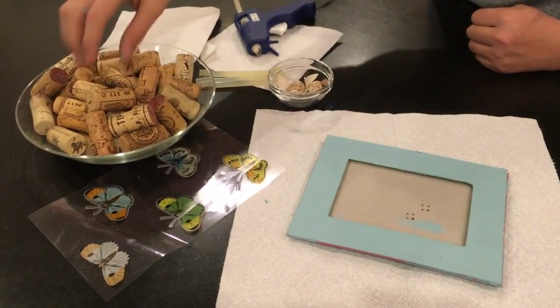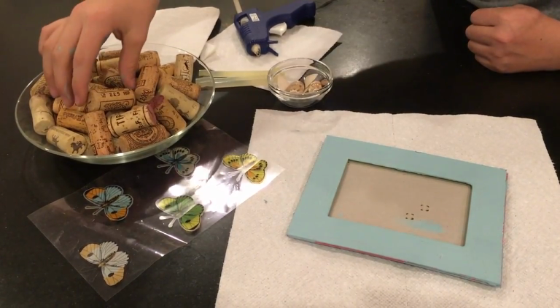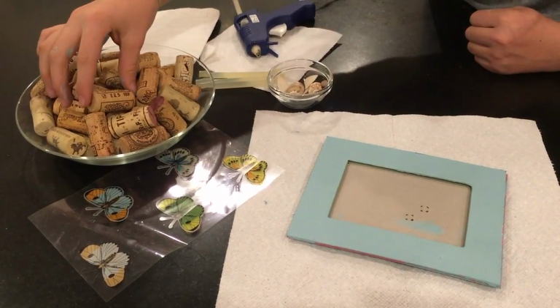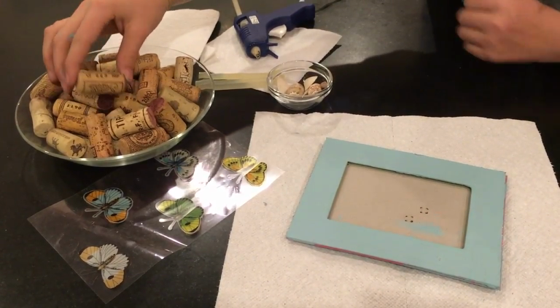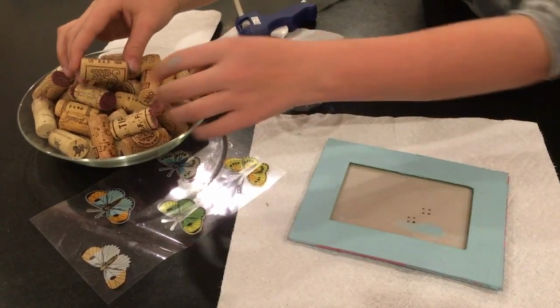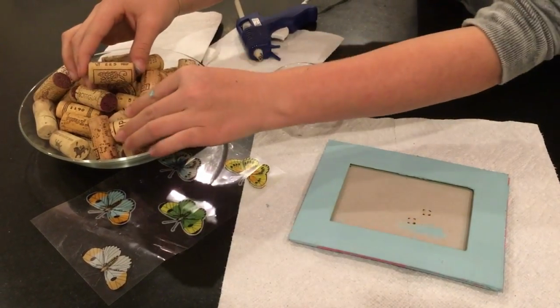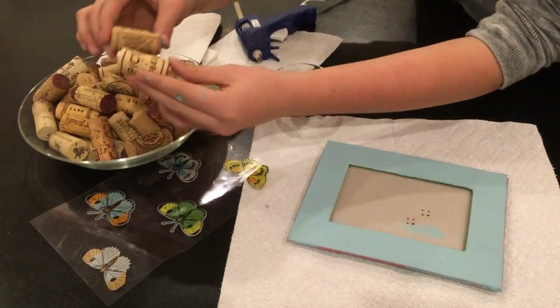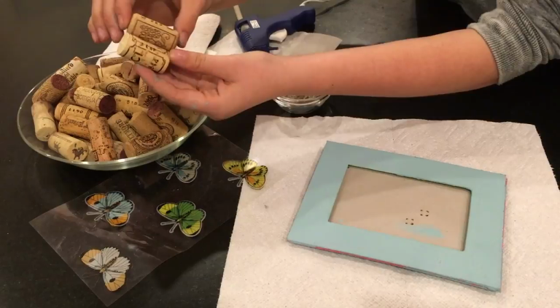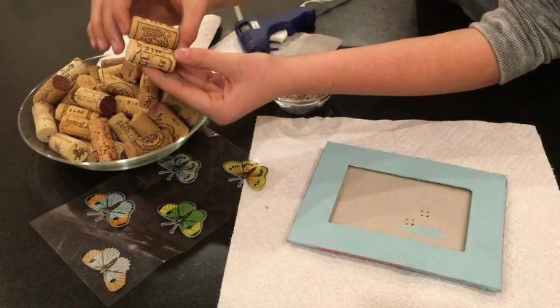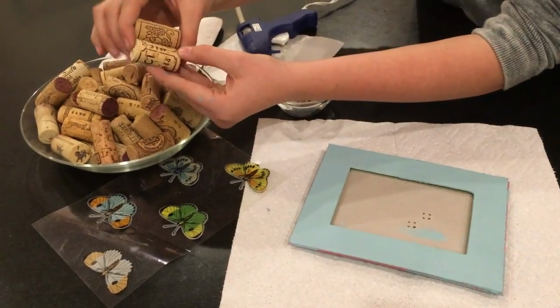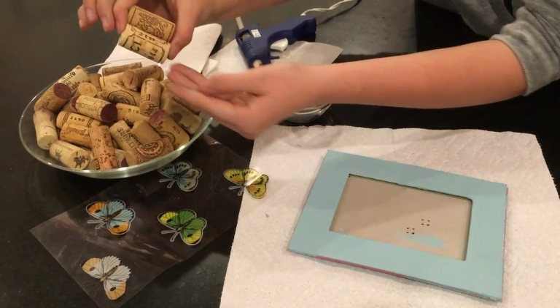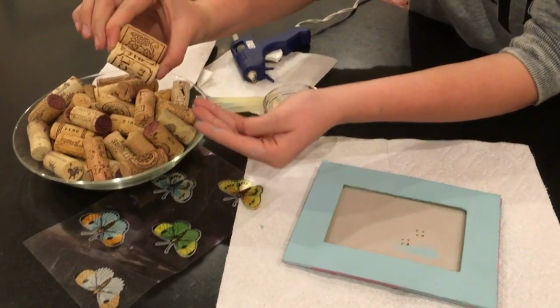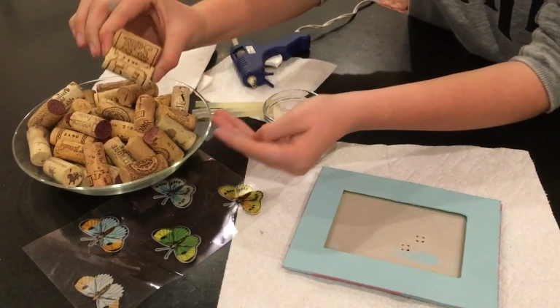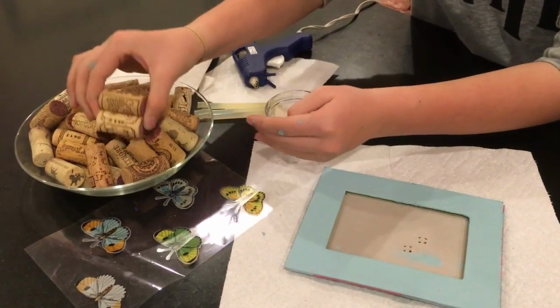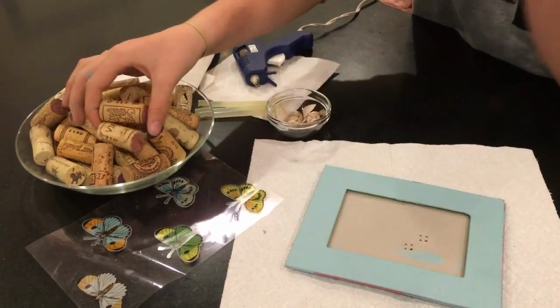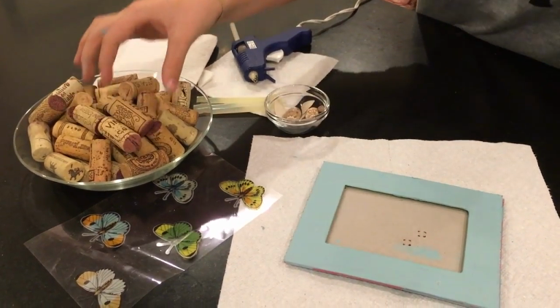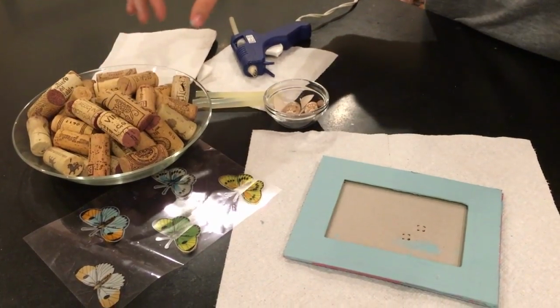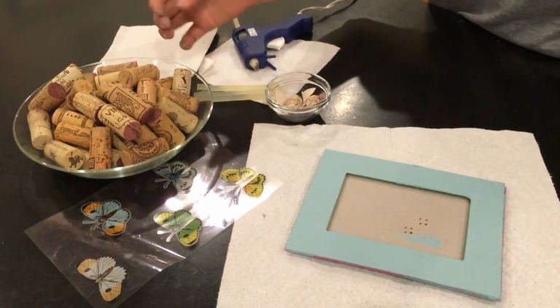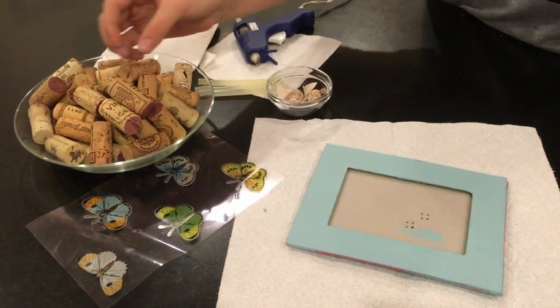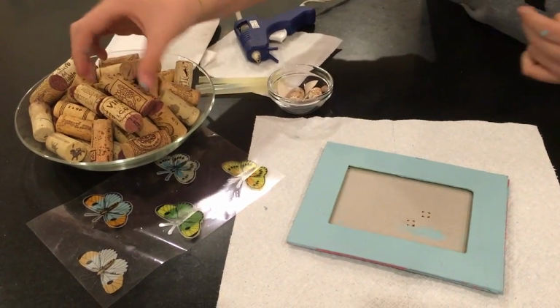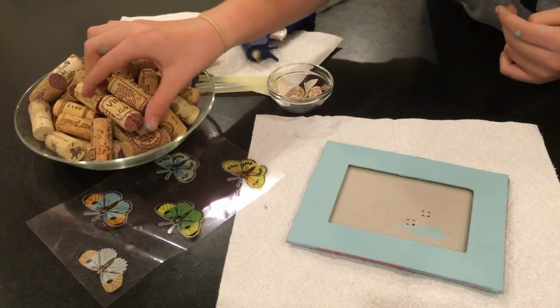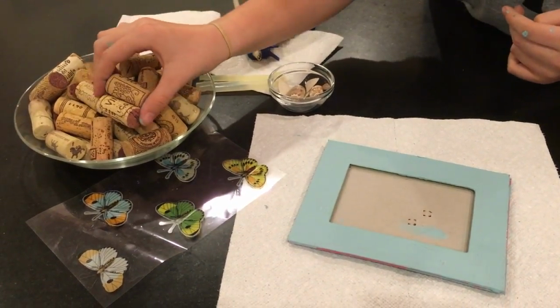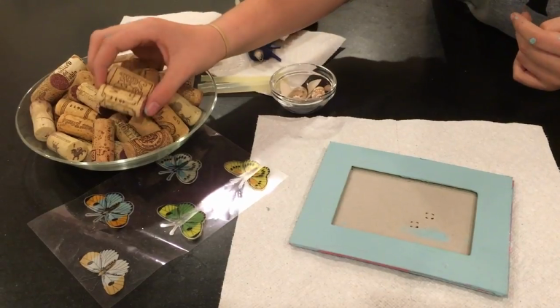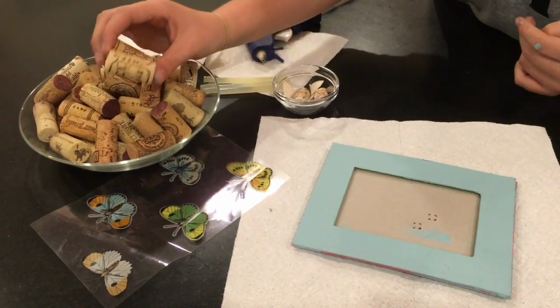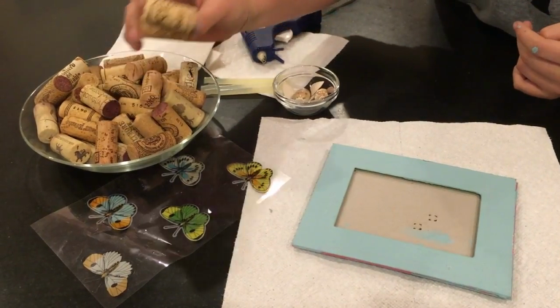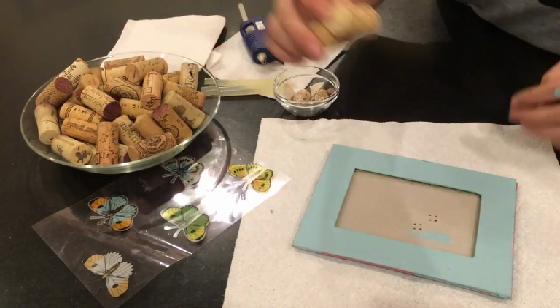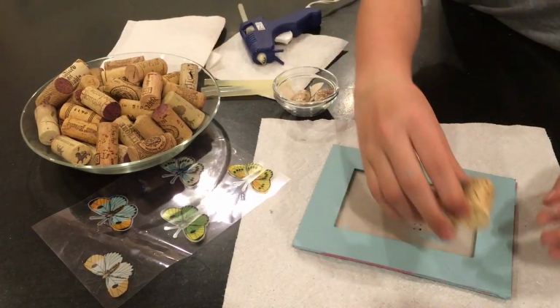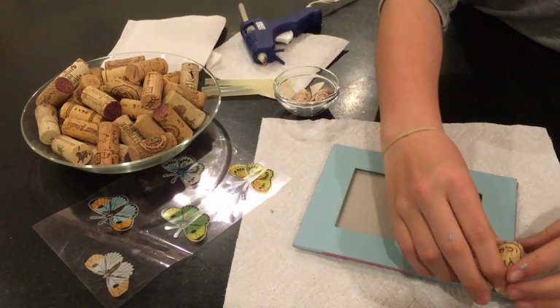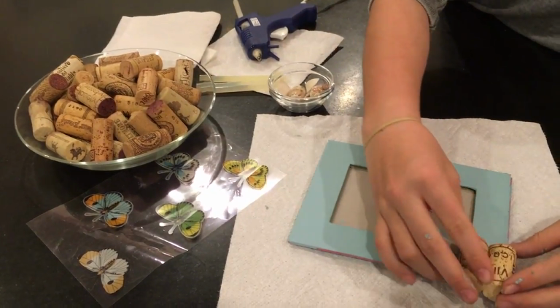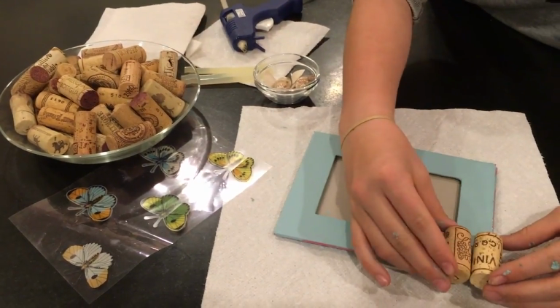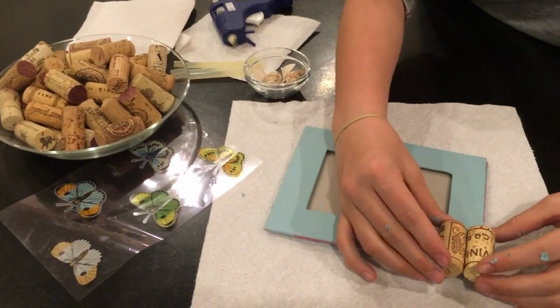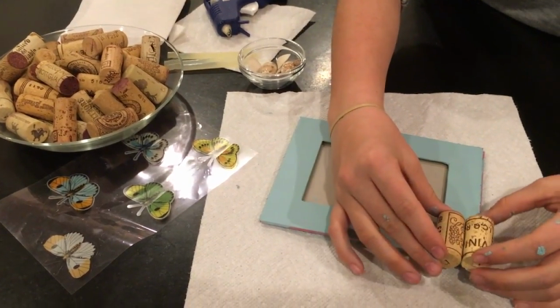They need to be about the same length so they will match once you put them on there. Once you have those, you're going to take two that you think look good together and you need to measure them on here.